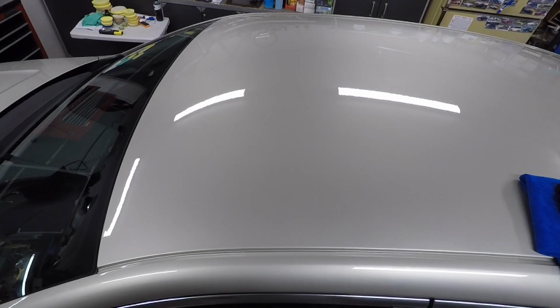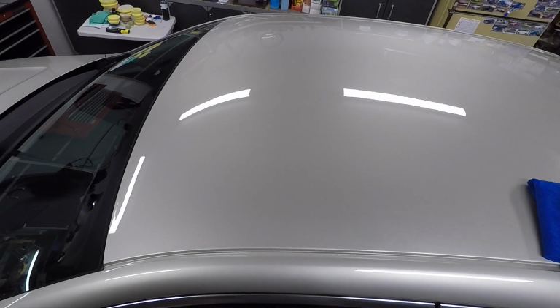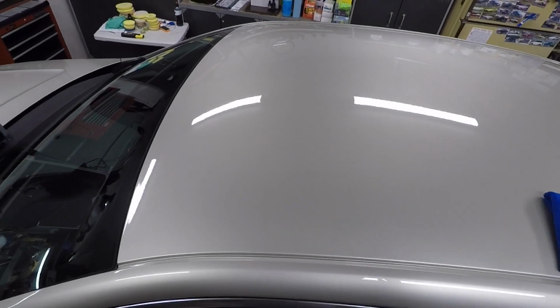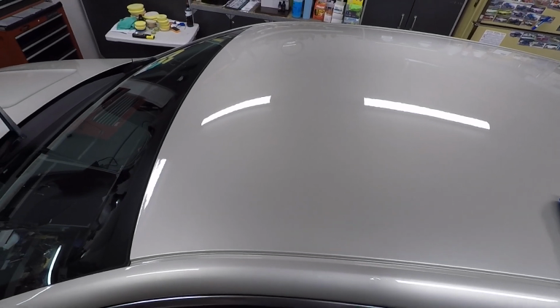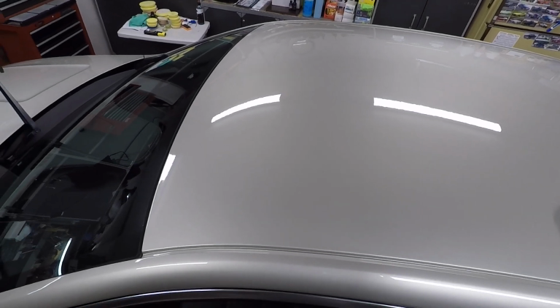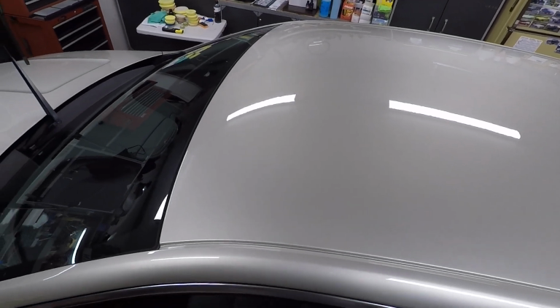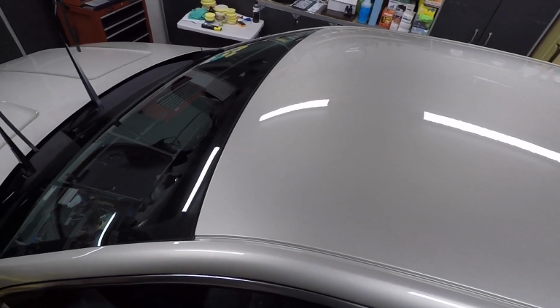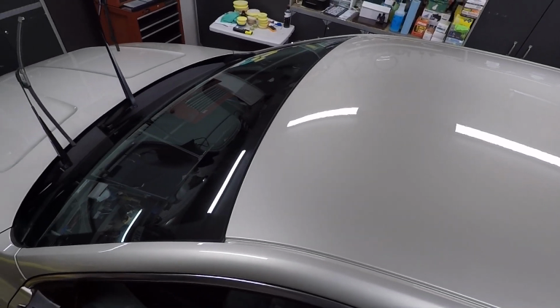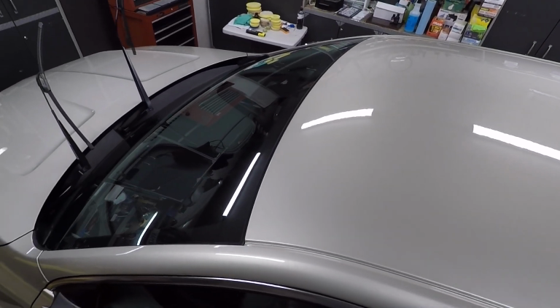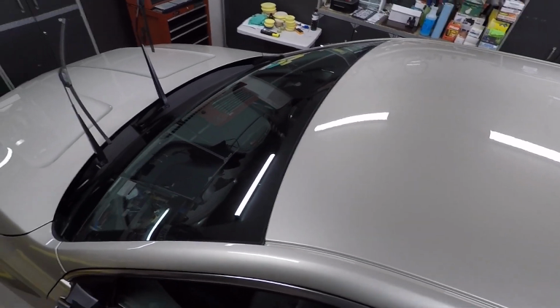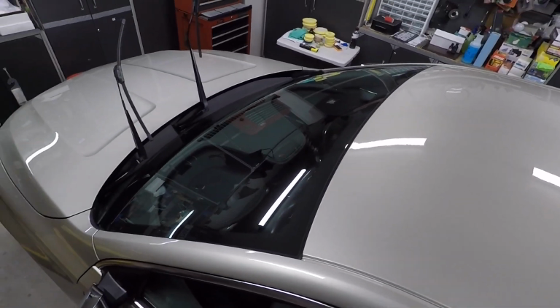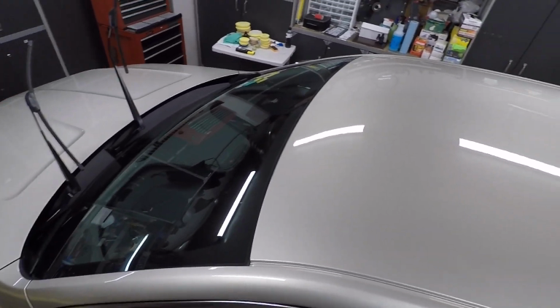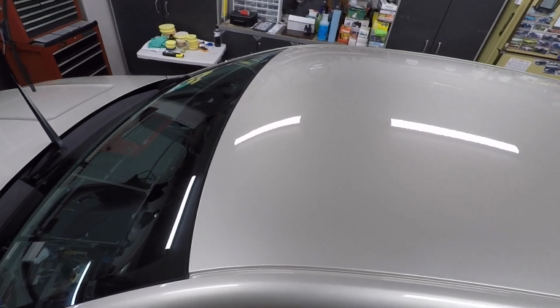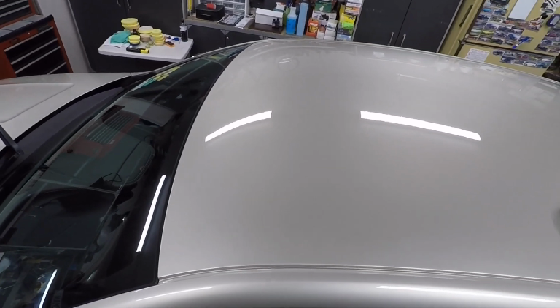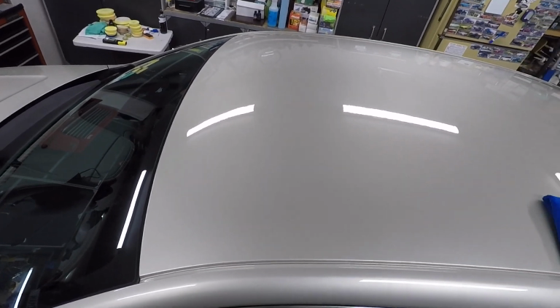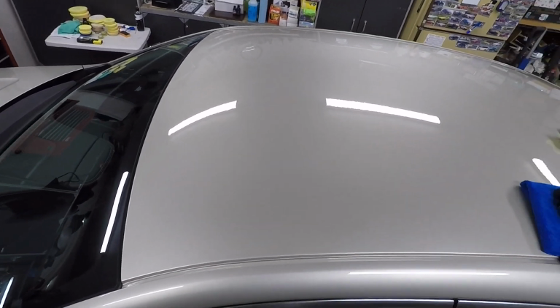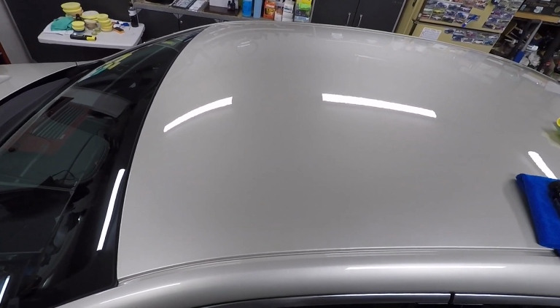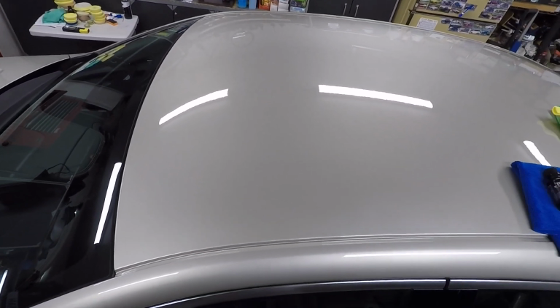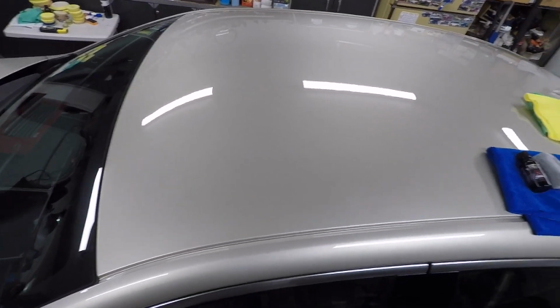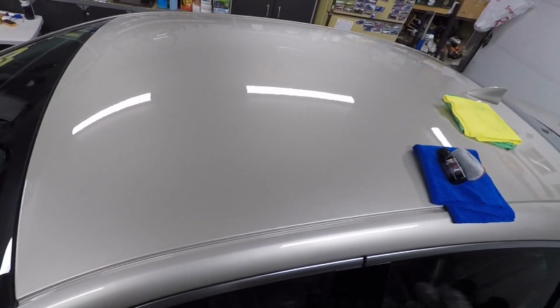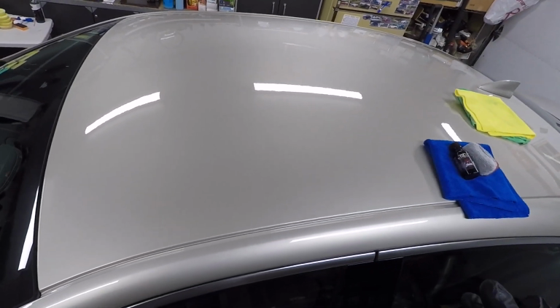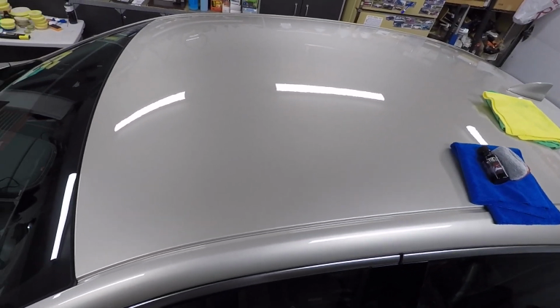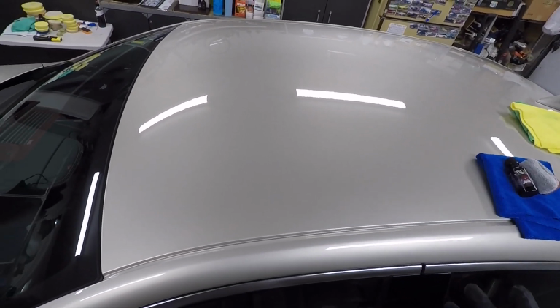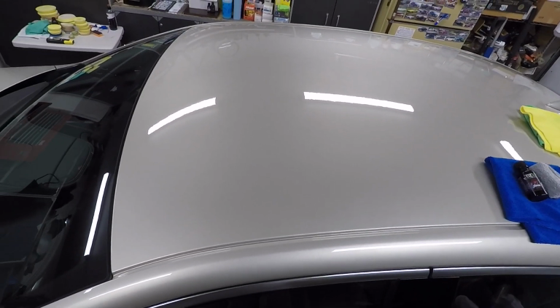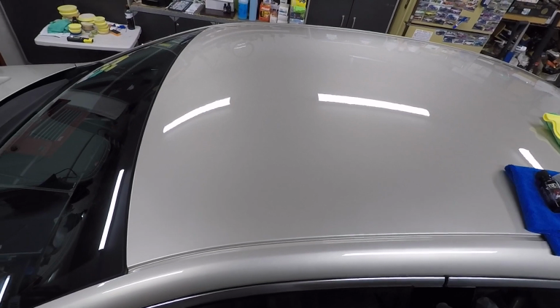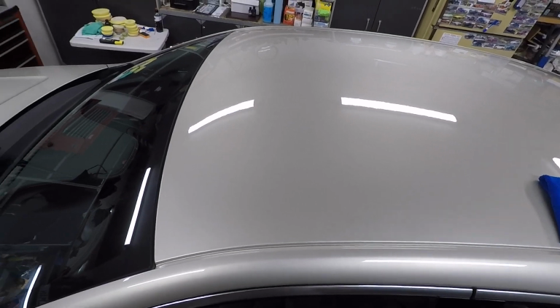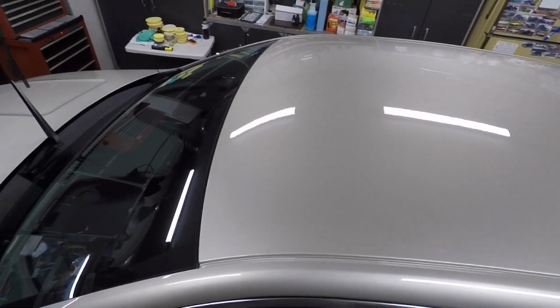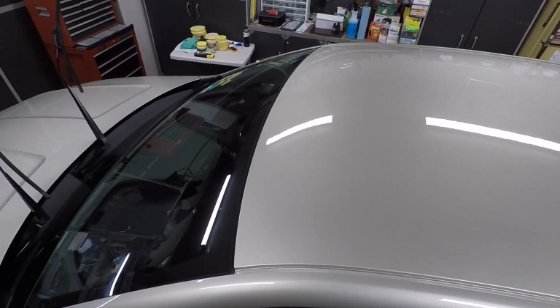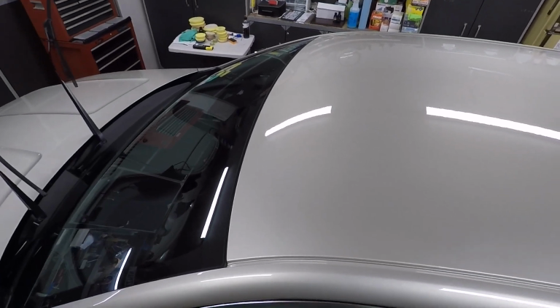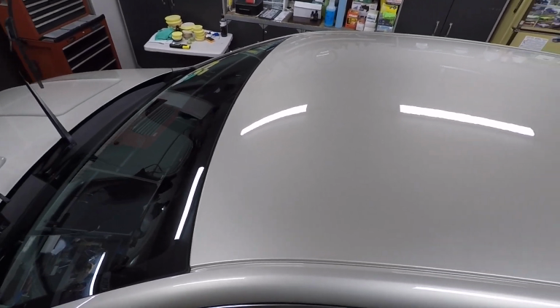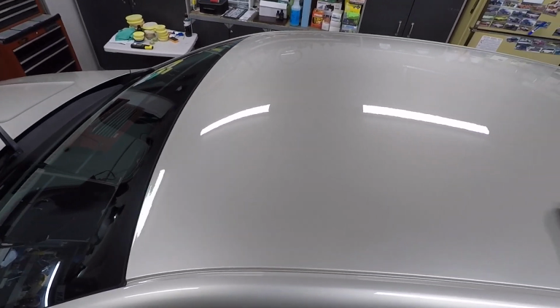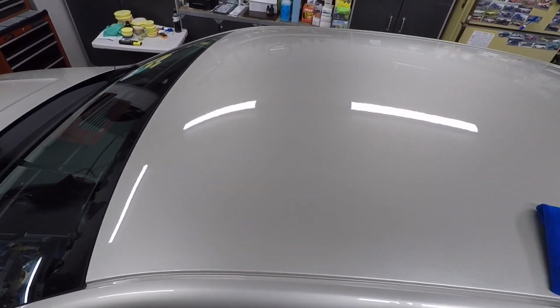Welcome back everyone. I'm actually applying the second coat — I cheated on you guys, I wasn't going to do a video but figured why not. I'm applying a ceramic coating to my dad's car. I repolished it and now I'm putting on the second coat.